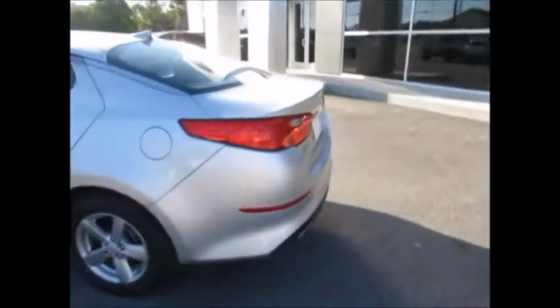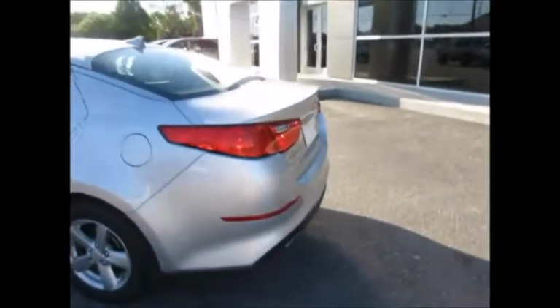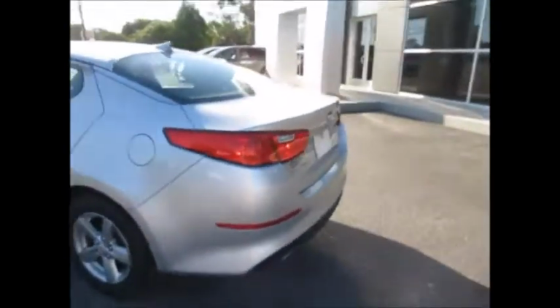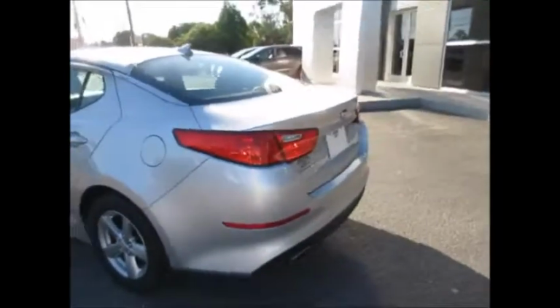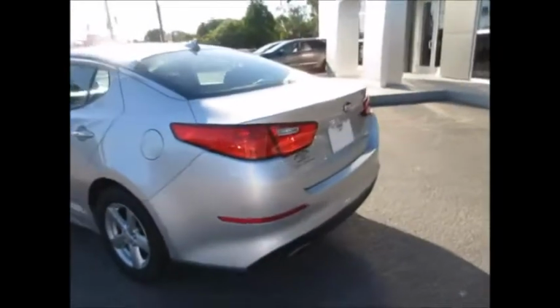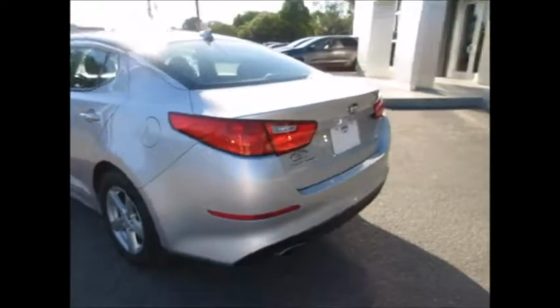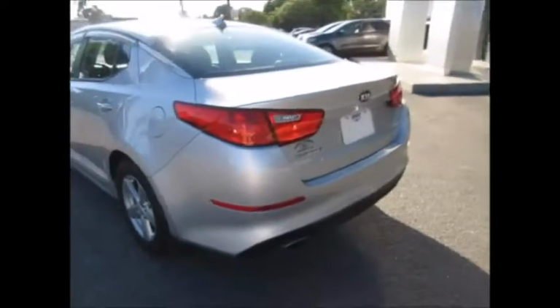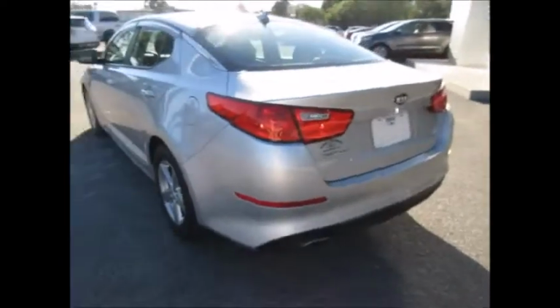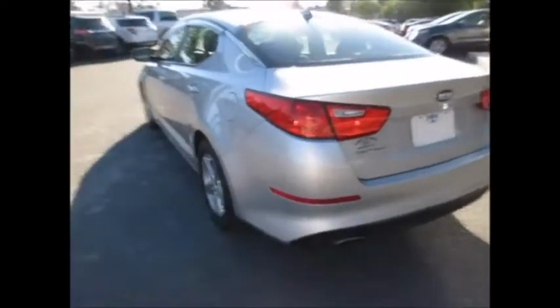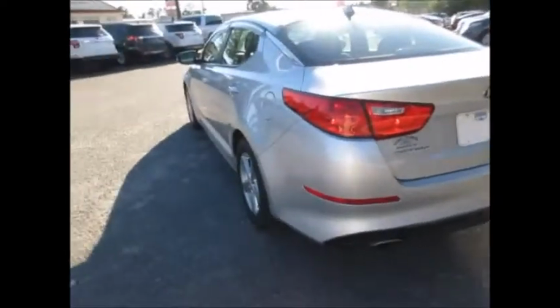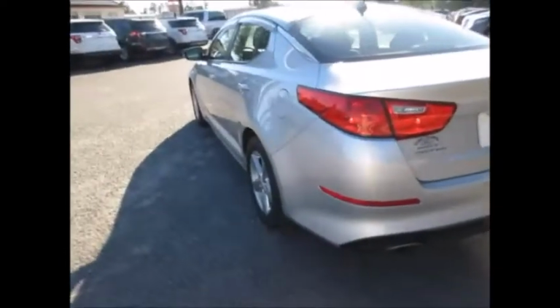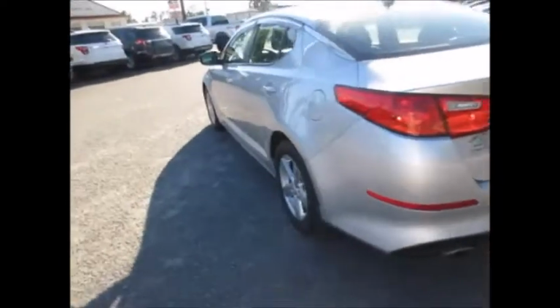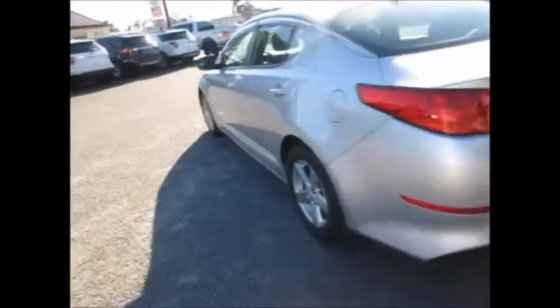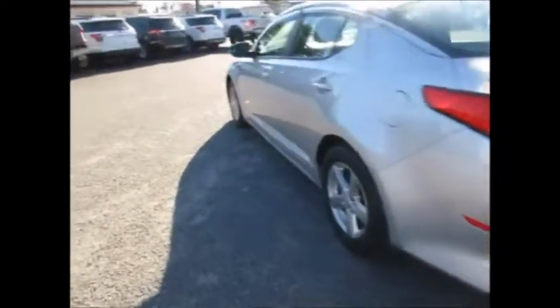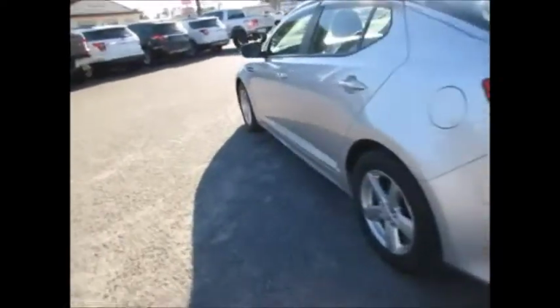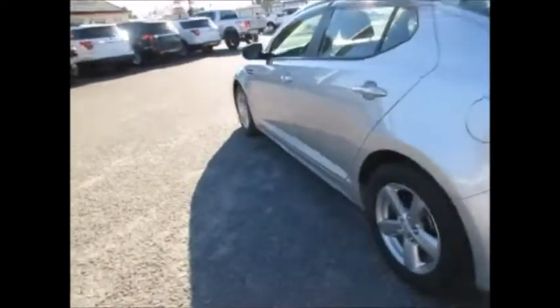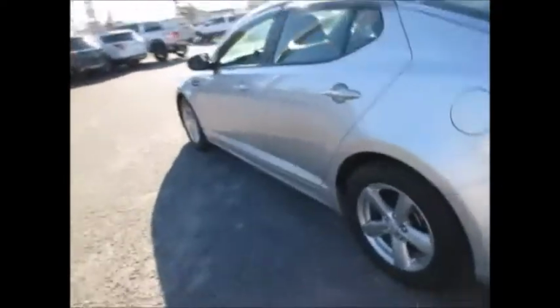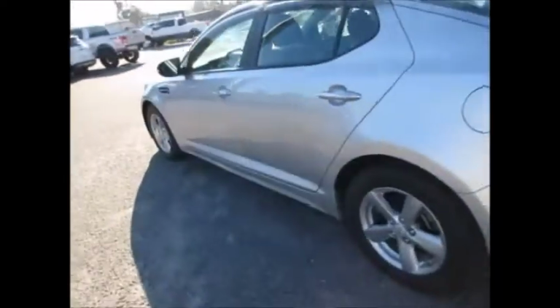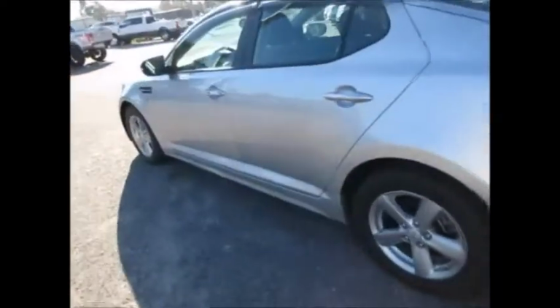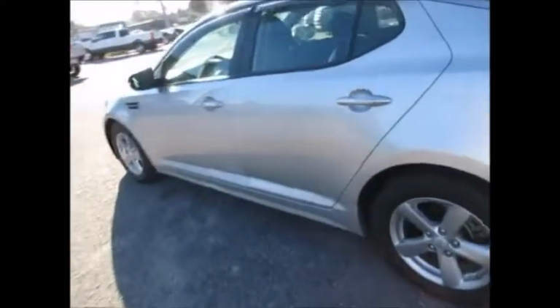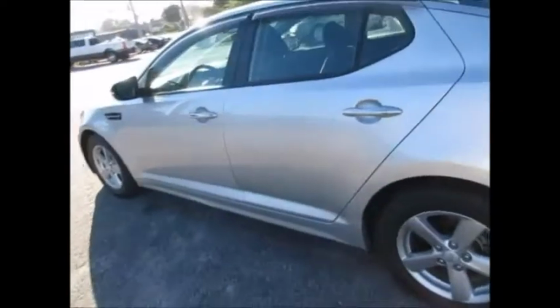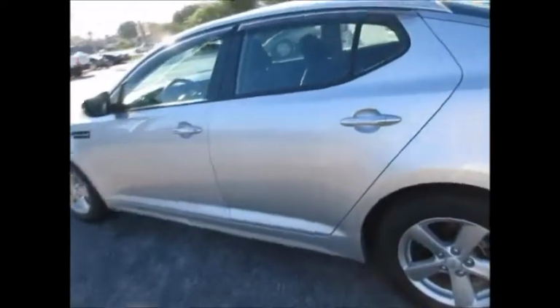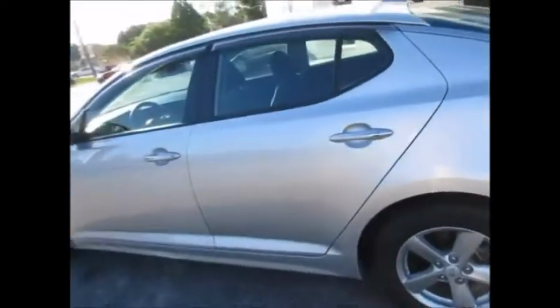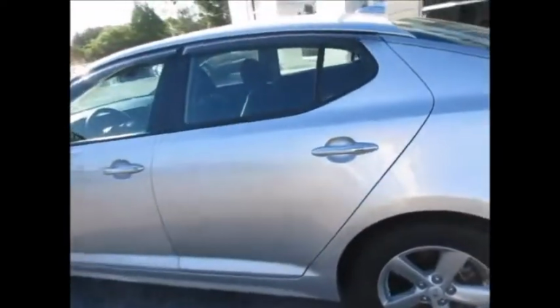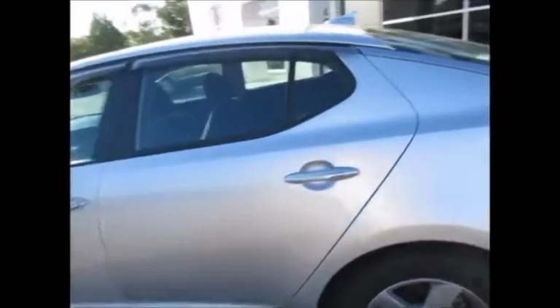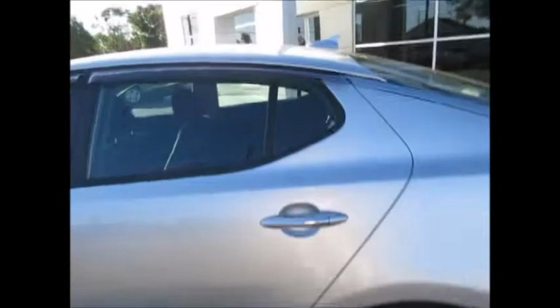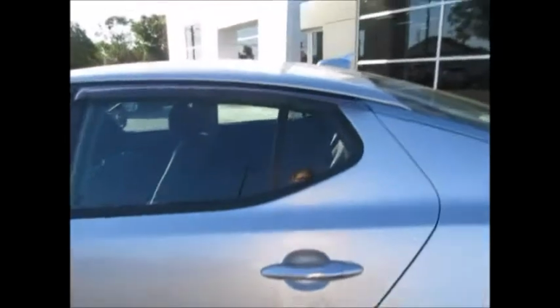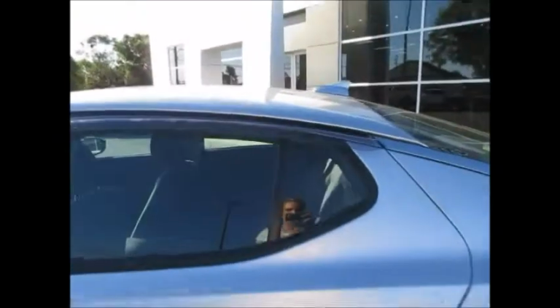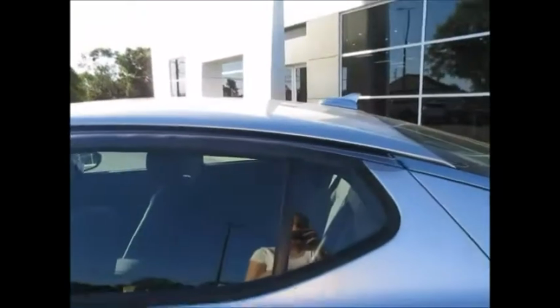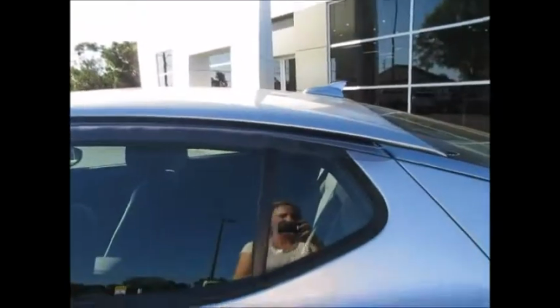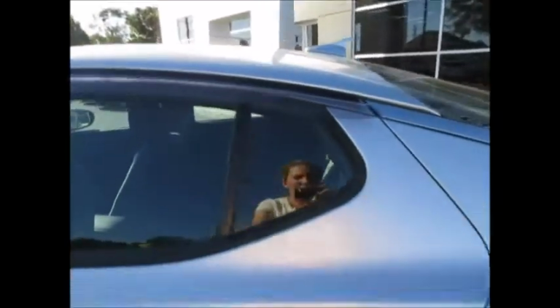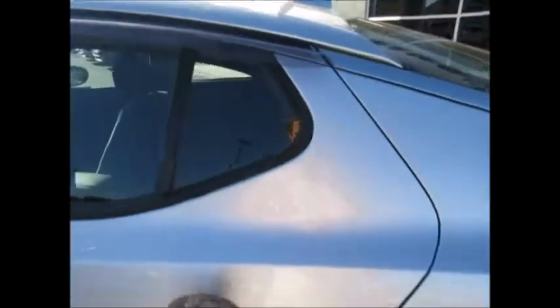Lots of cargo space in the trunk. You have dual exhaust. Nice tread life still left on the tires. Rain guards on the windows.